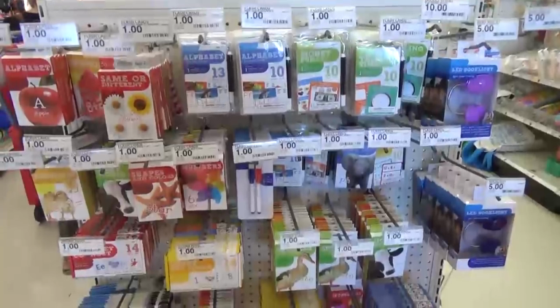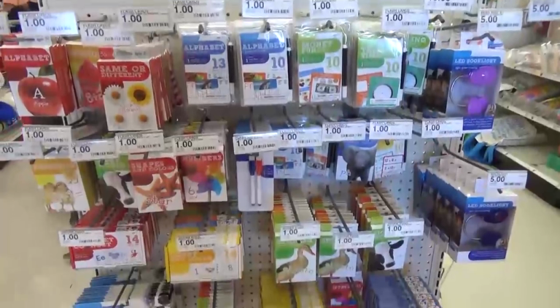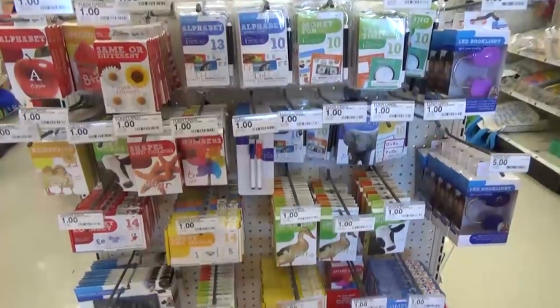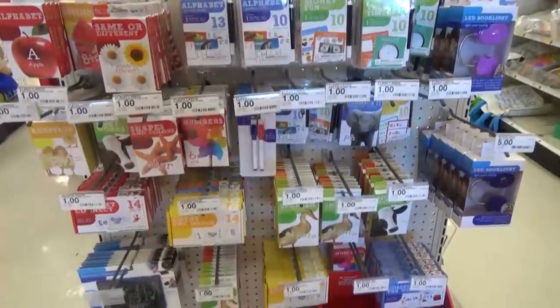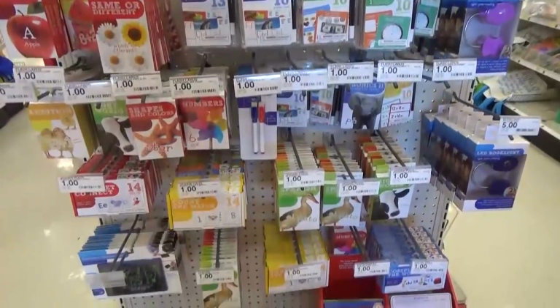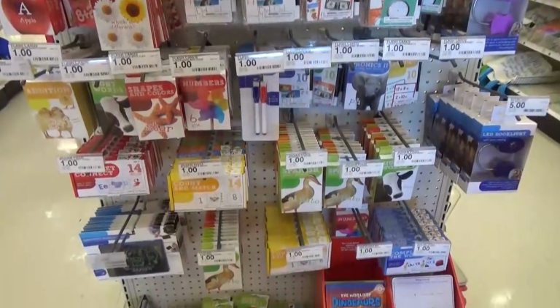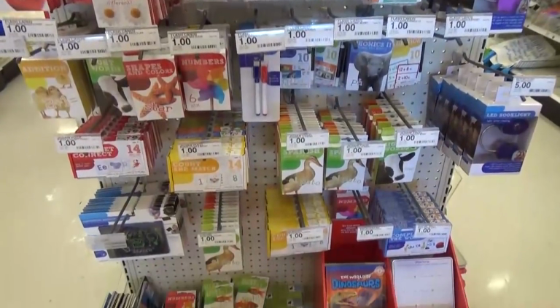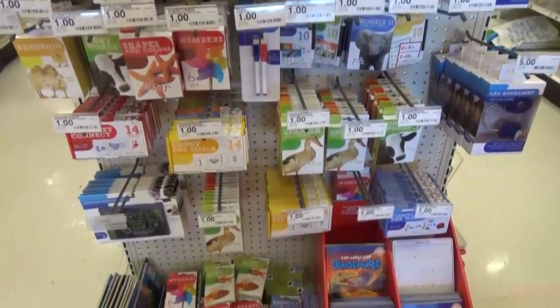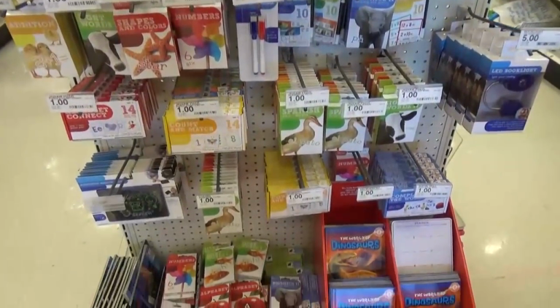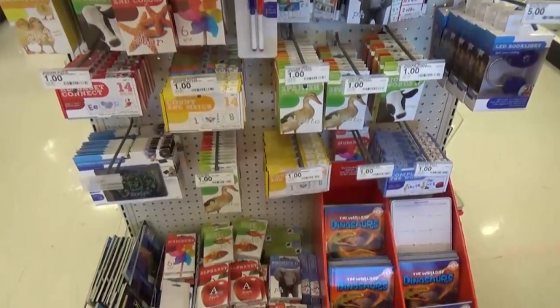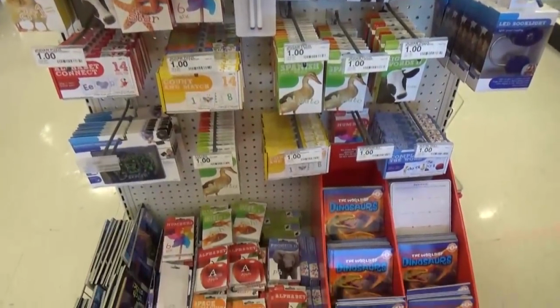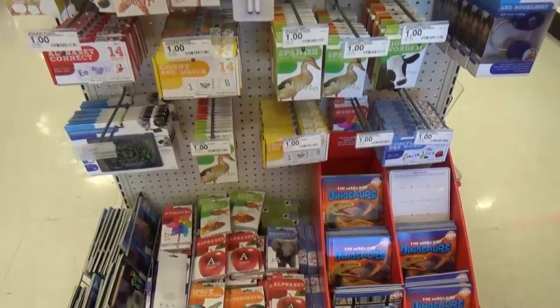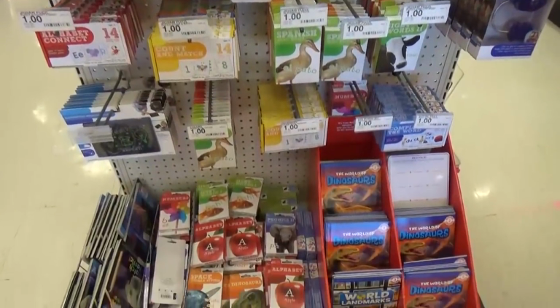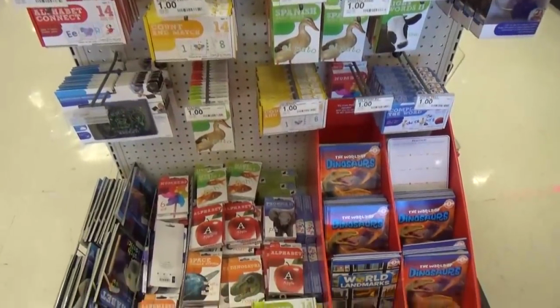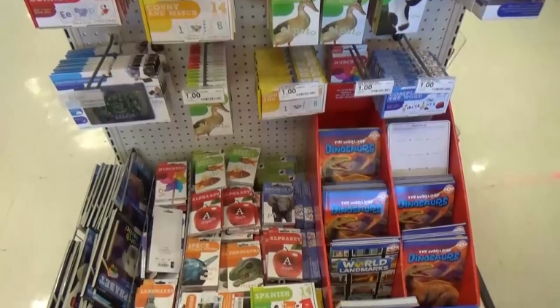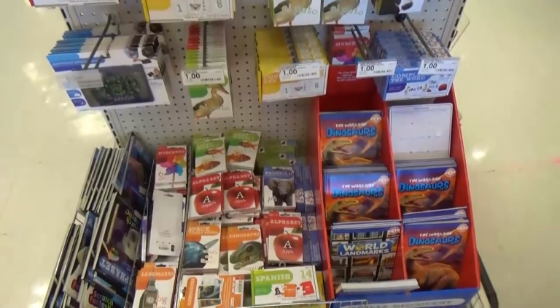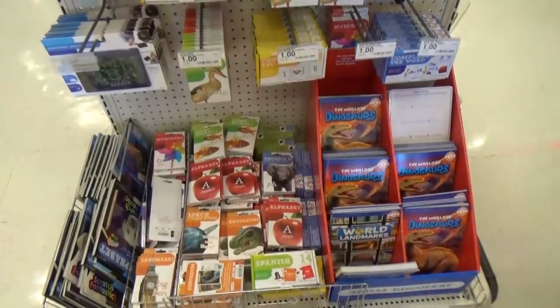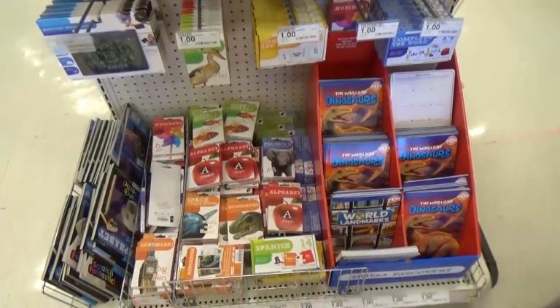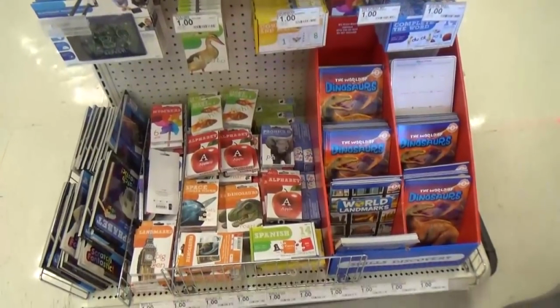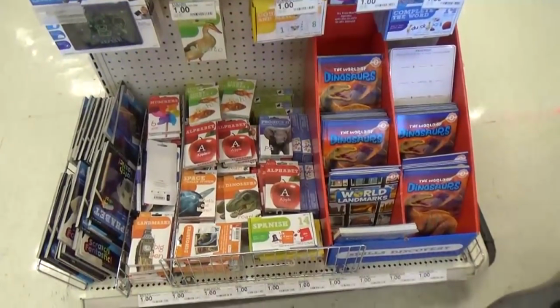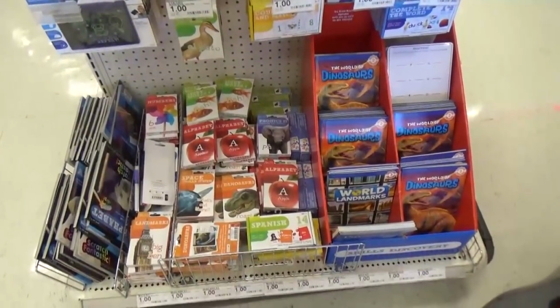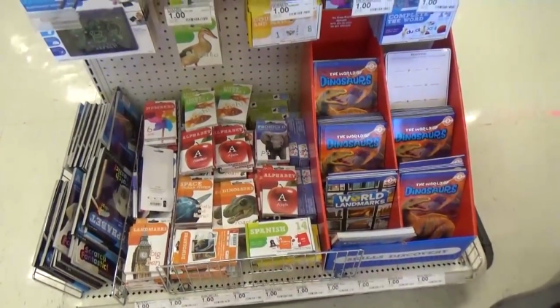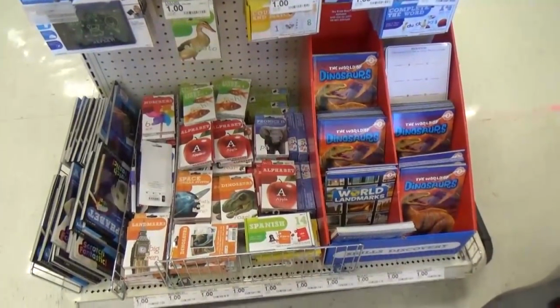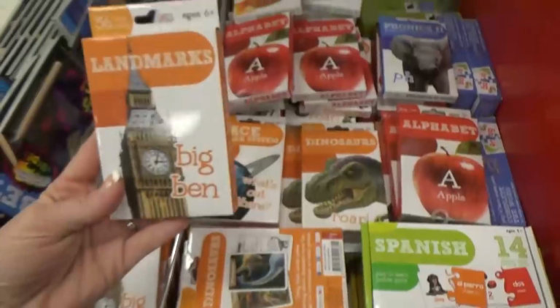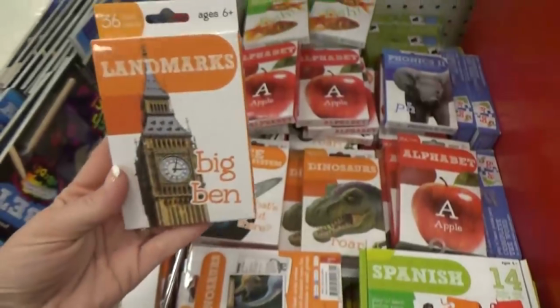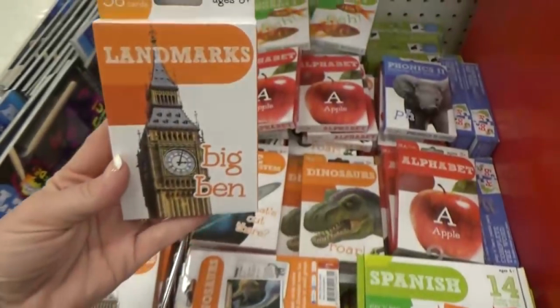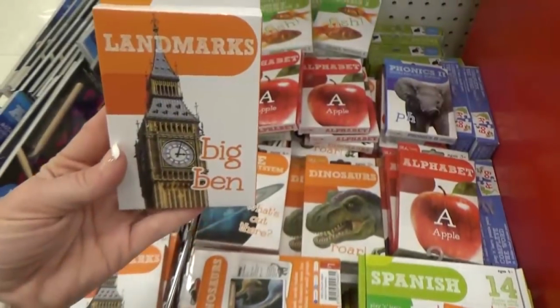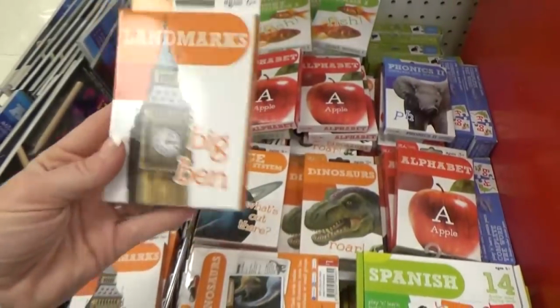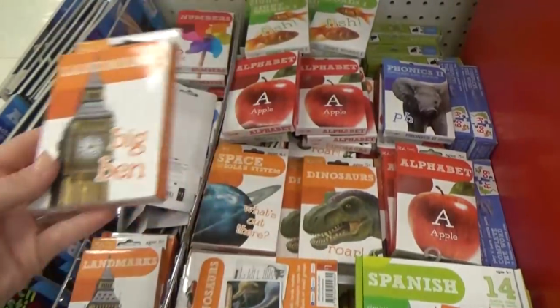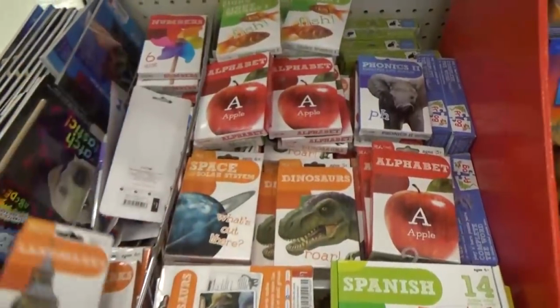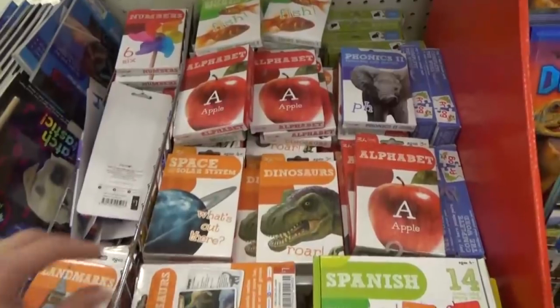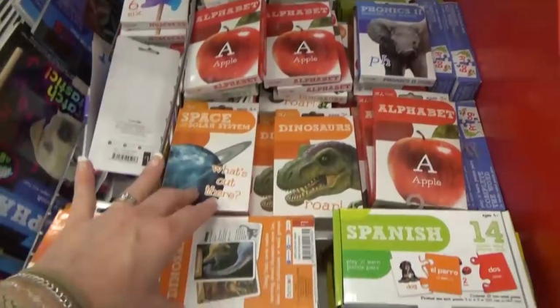I have to mention the flash card area. I think I've purchased just about every different kind over the years, and my kids and I play little games with them. They're a great way to make learning fun.